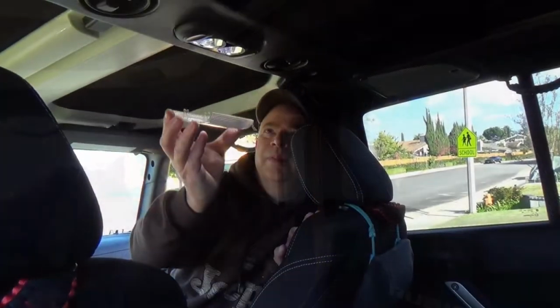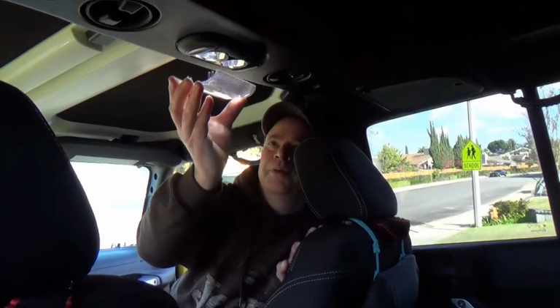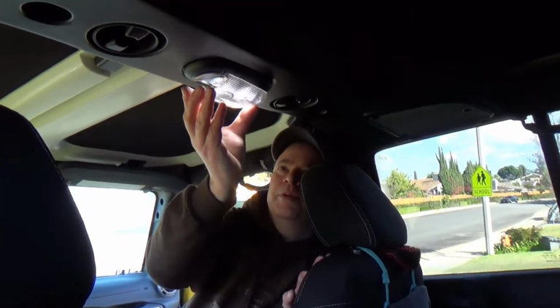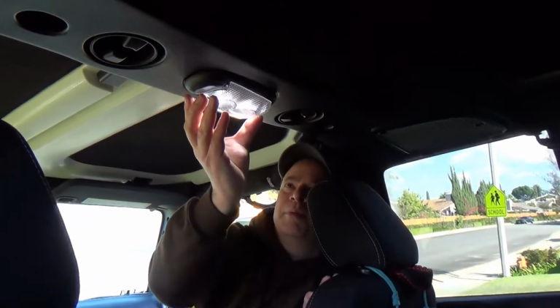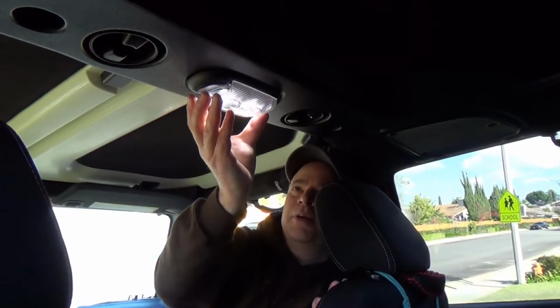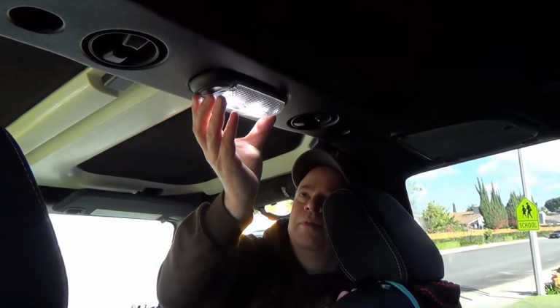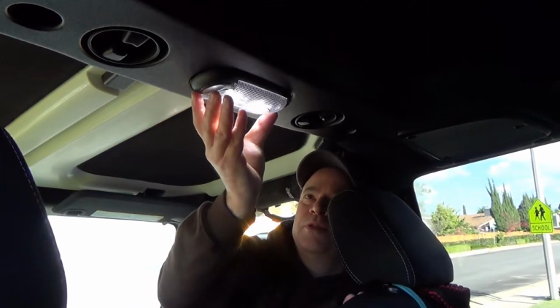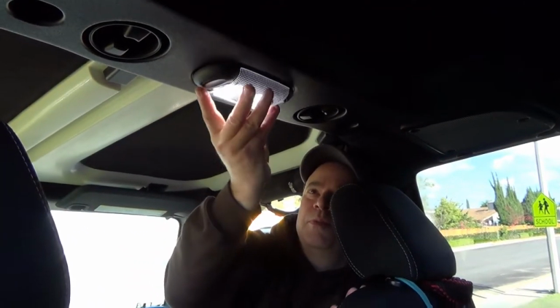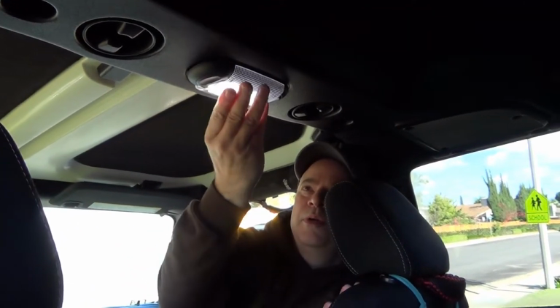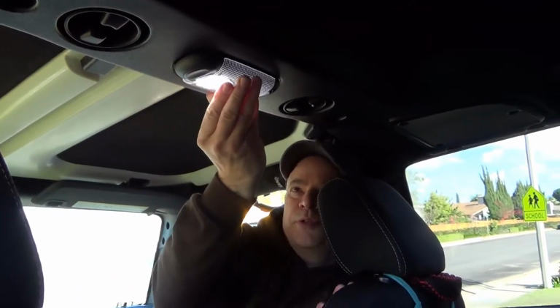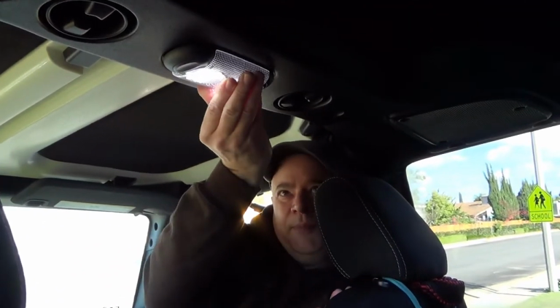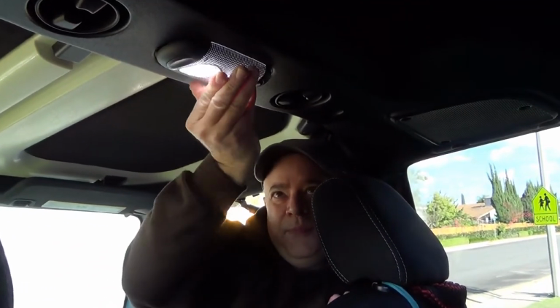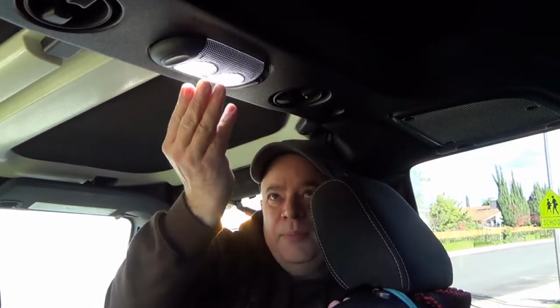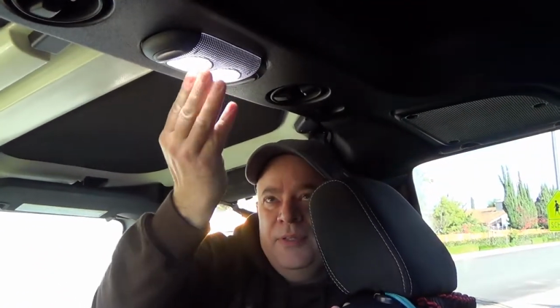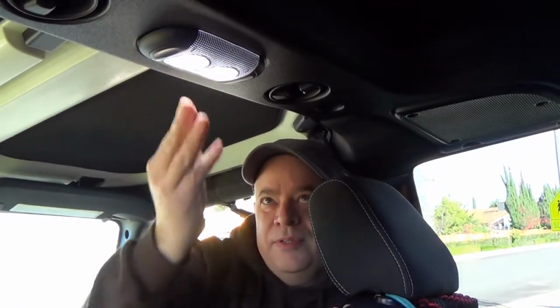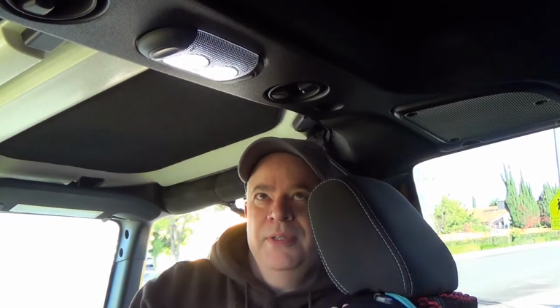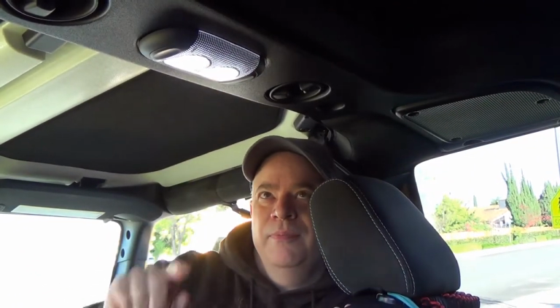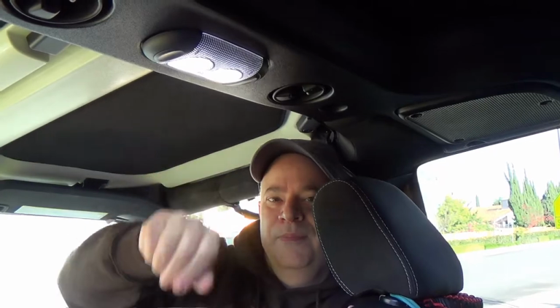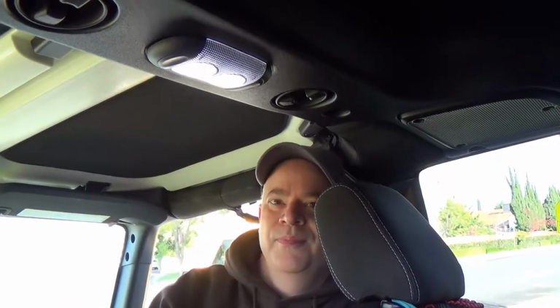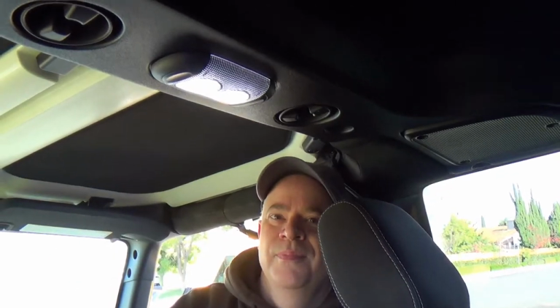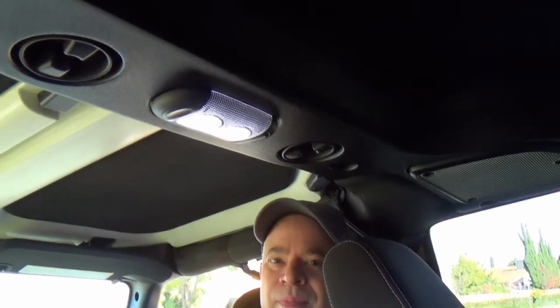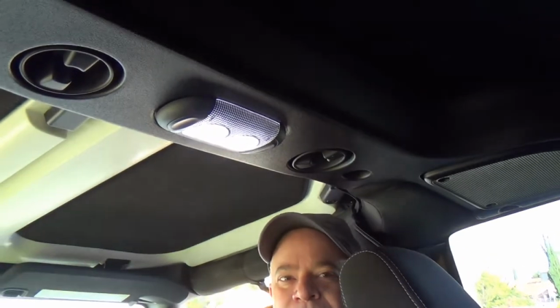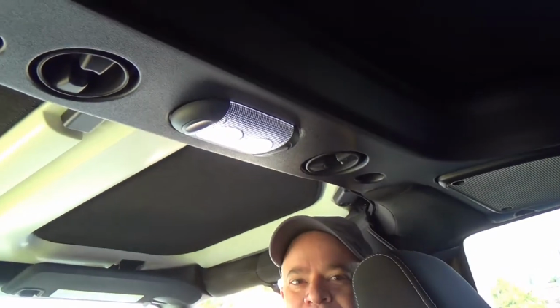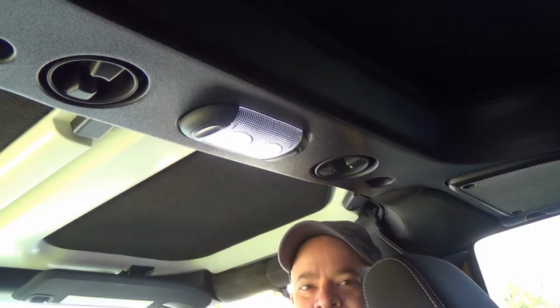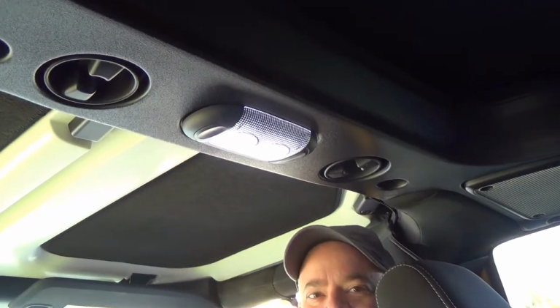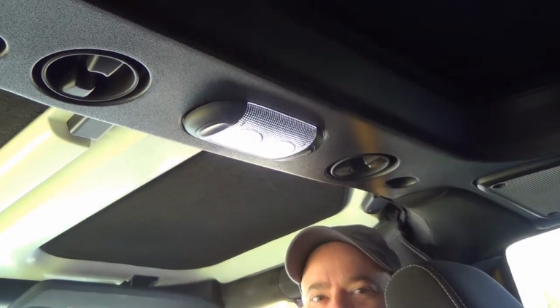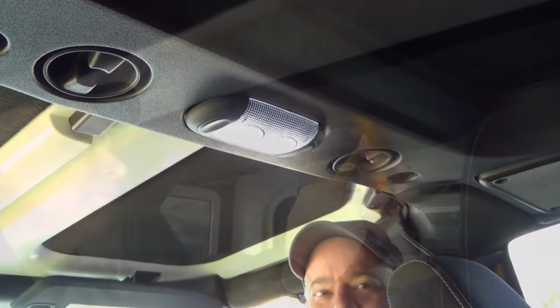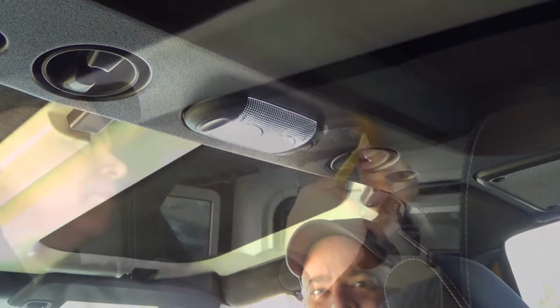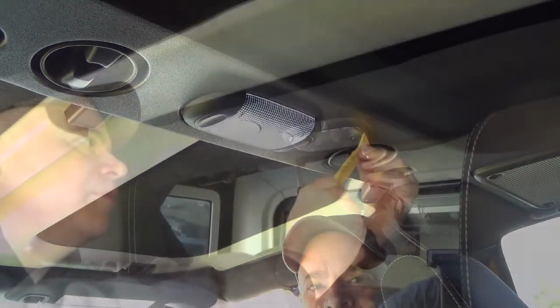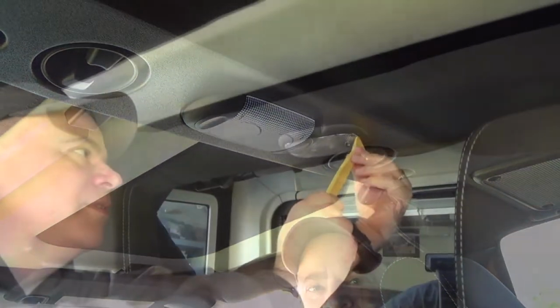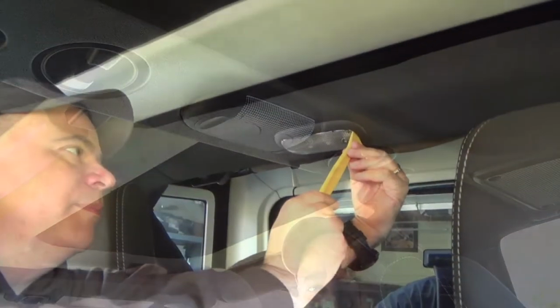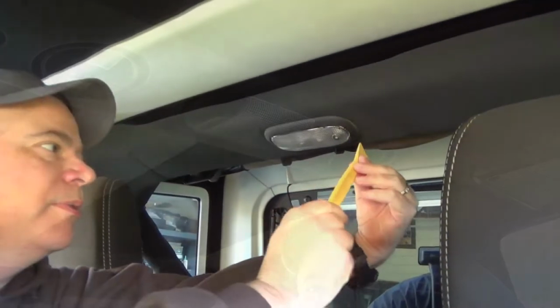Now we're going to put the cover back on — it just pushes up into place and snaps in. That's it. Now we can move to the back and take the back apart.